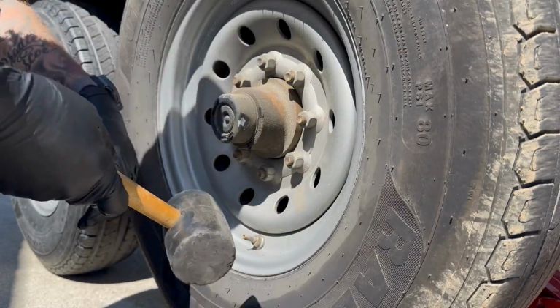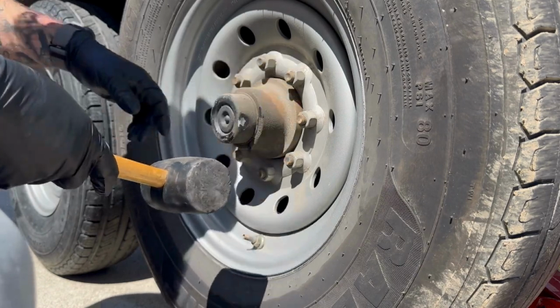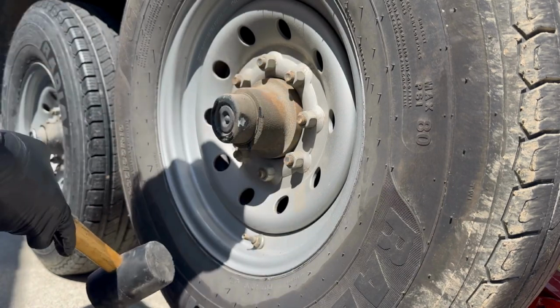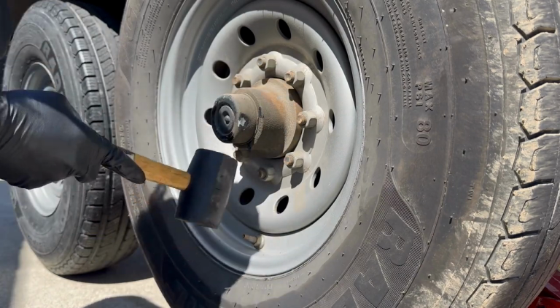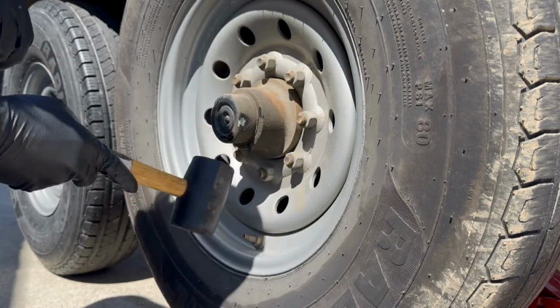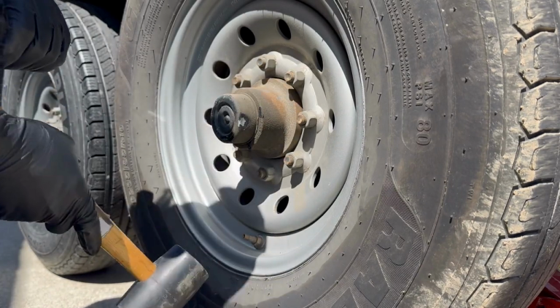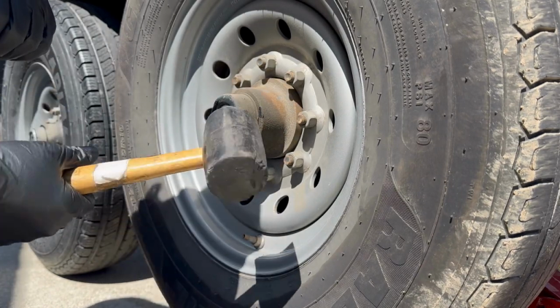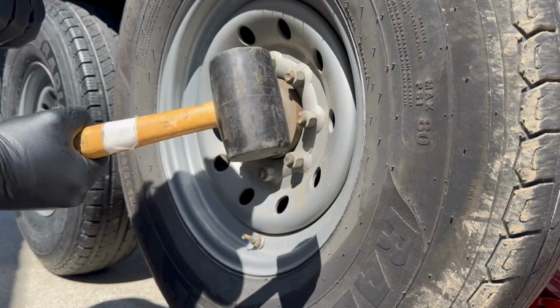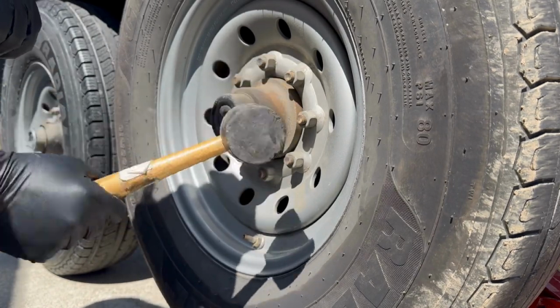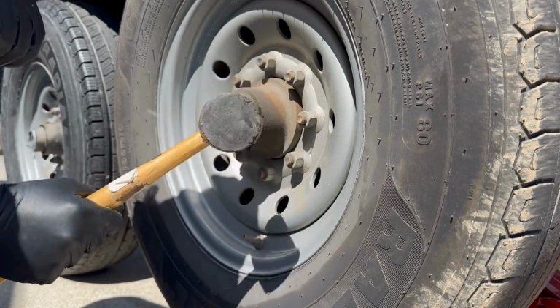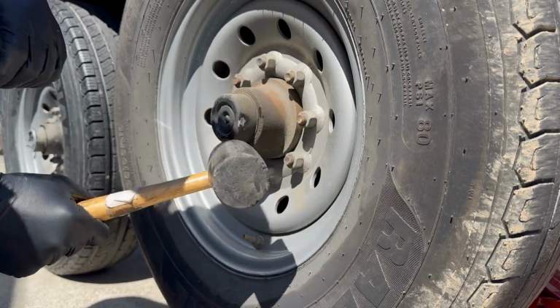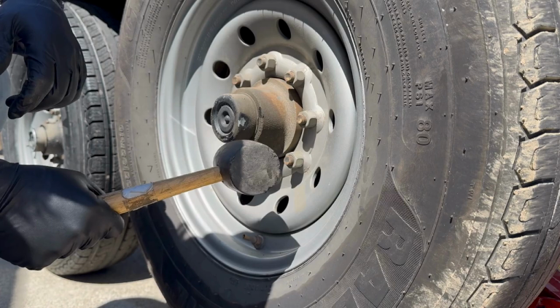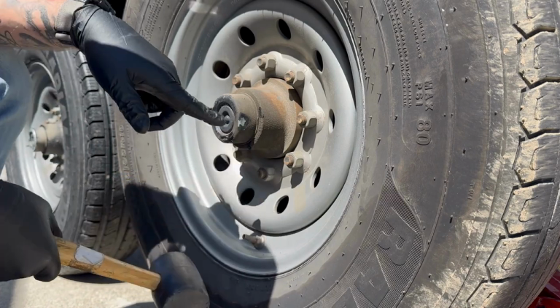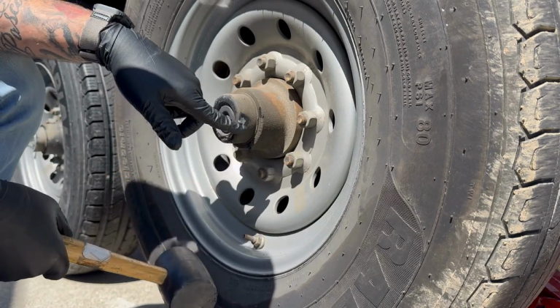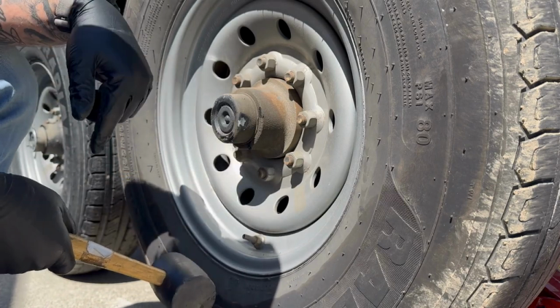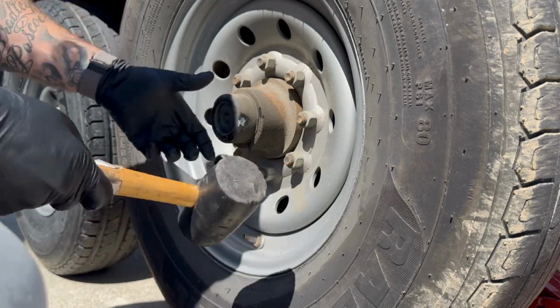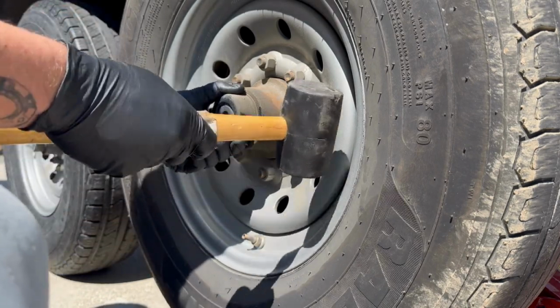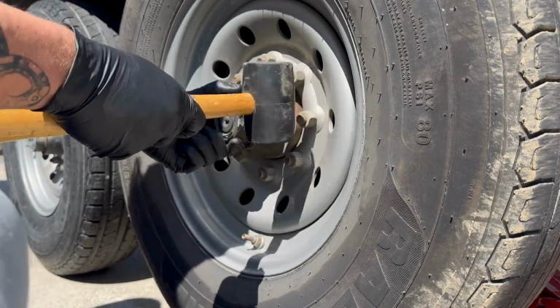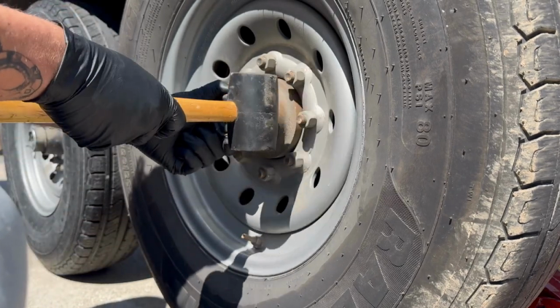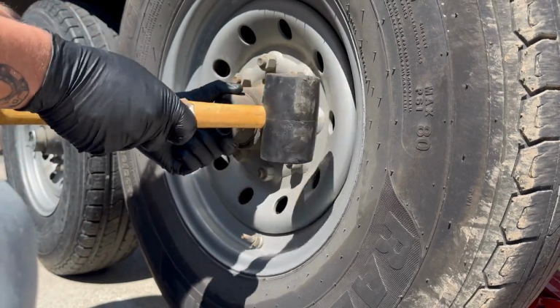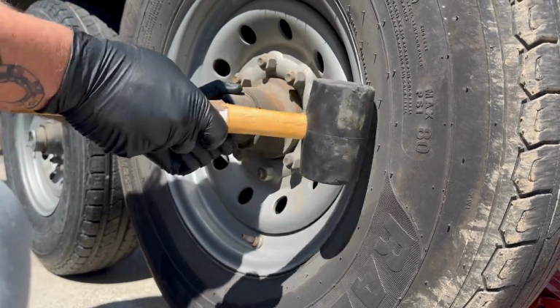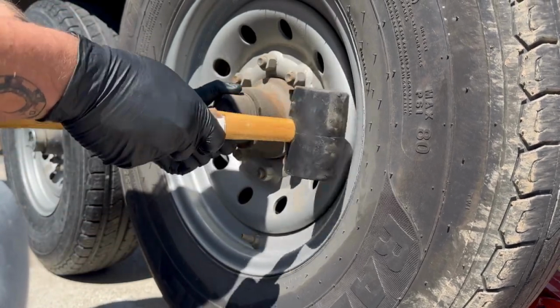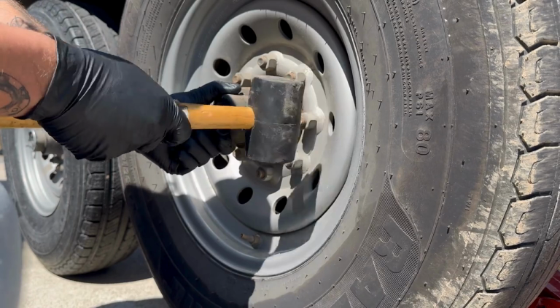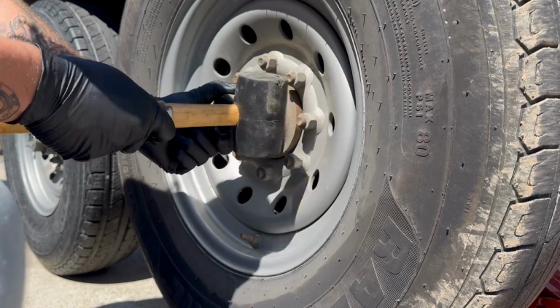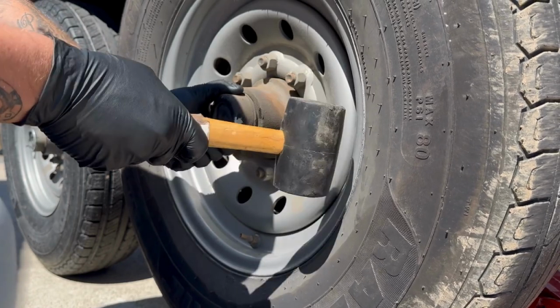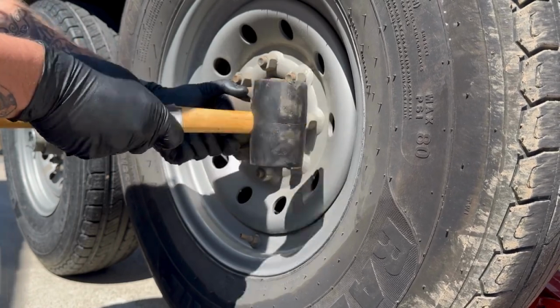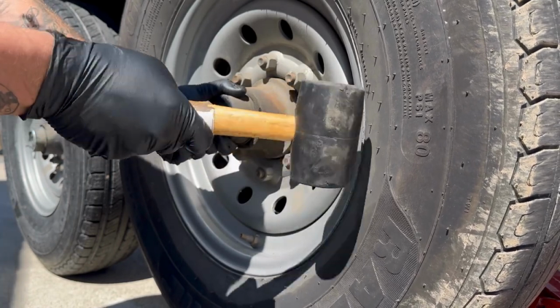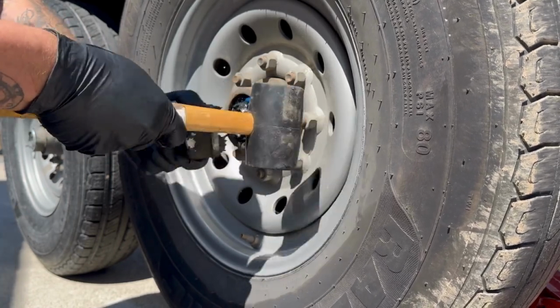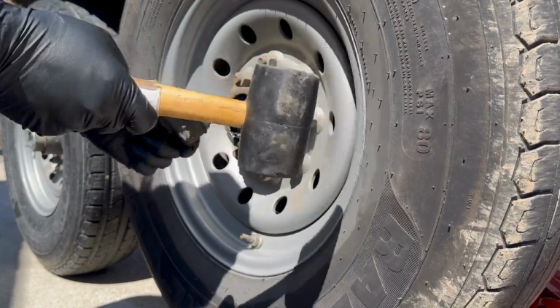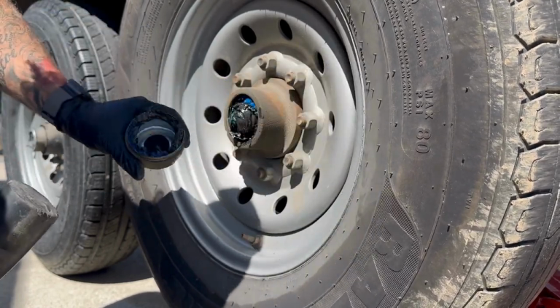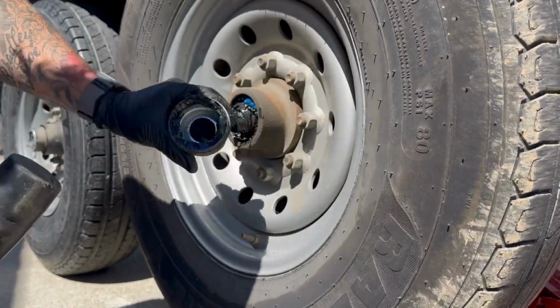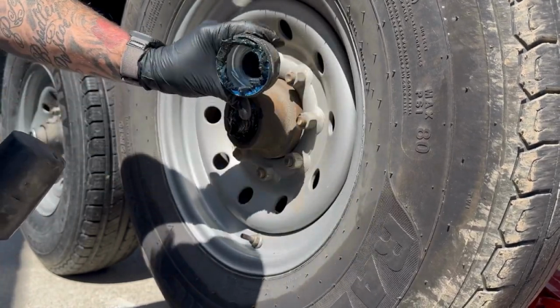First thing we've got to do is pull off this dust cover here. I'm going to use a nice, soft hammer so you don't ding yours up like mine already is. Just pop it on the side and pull just a little bit - it should come right off like that.